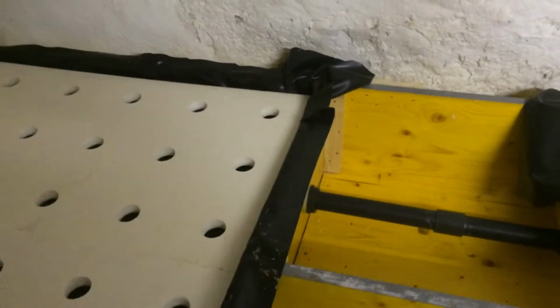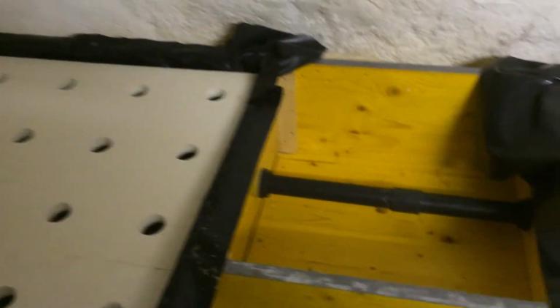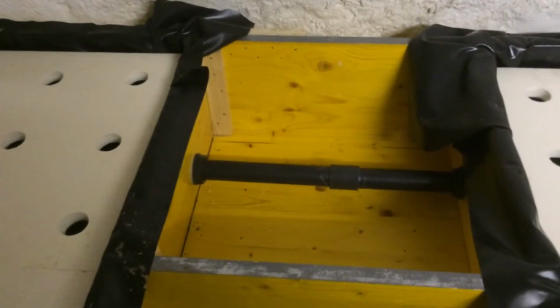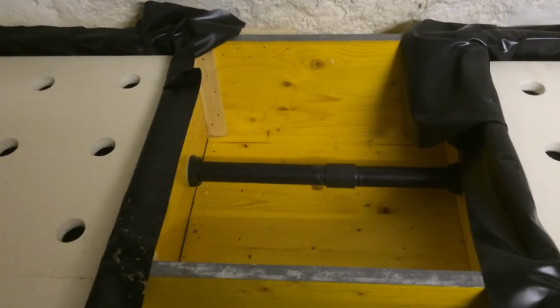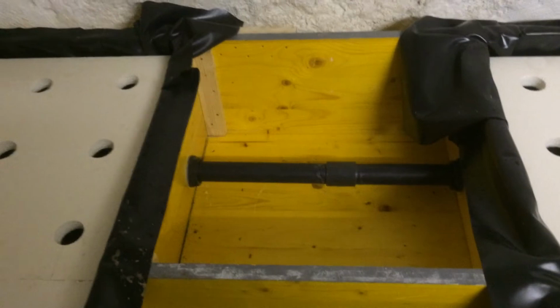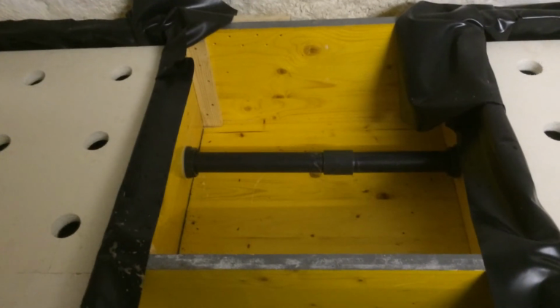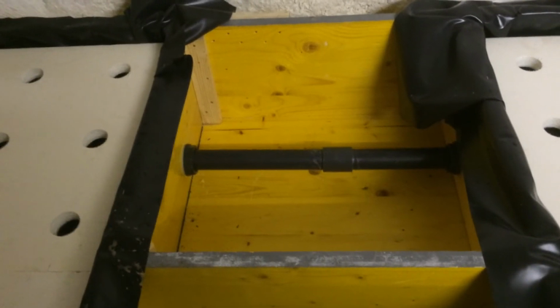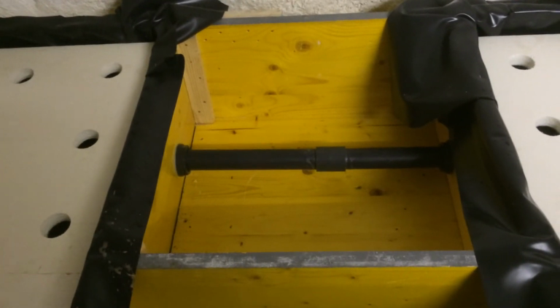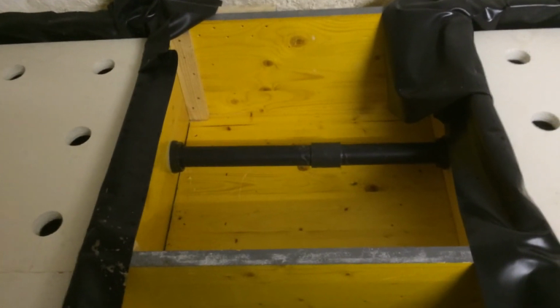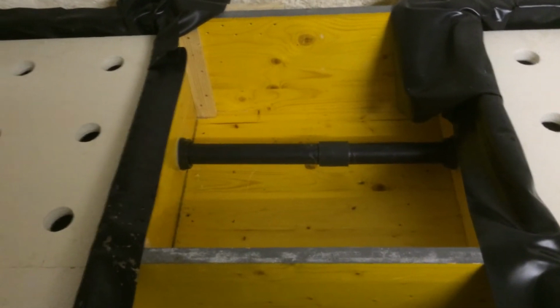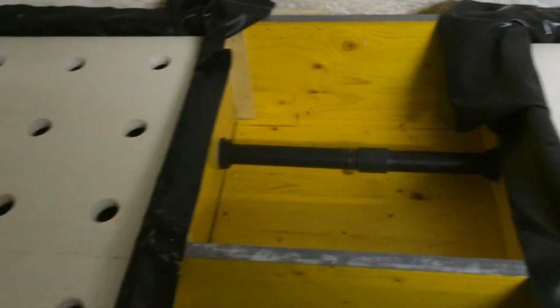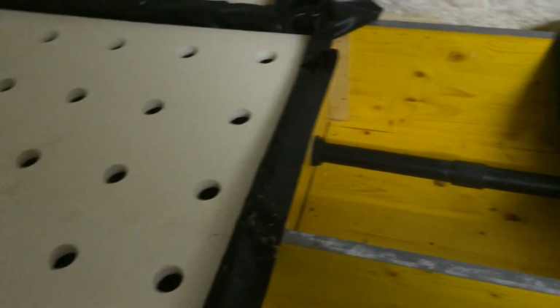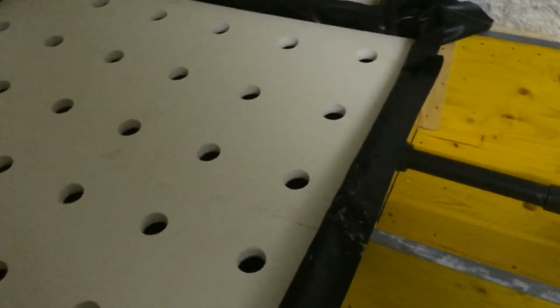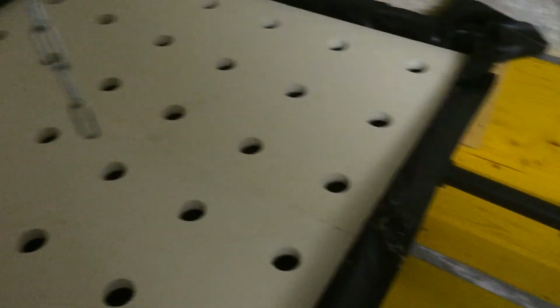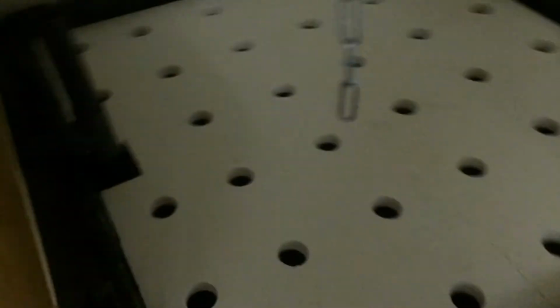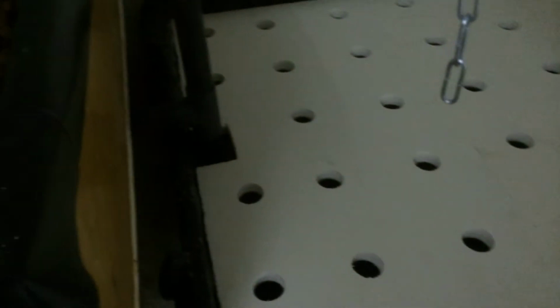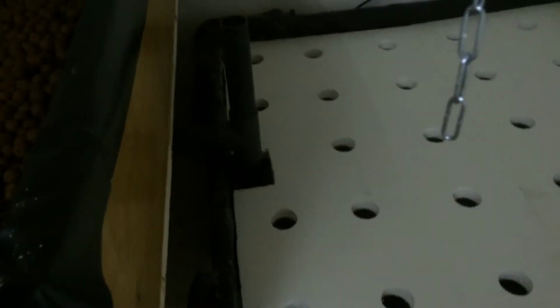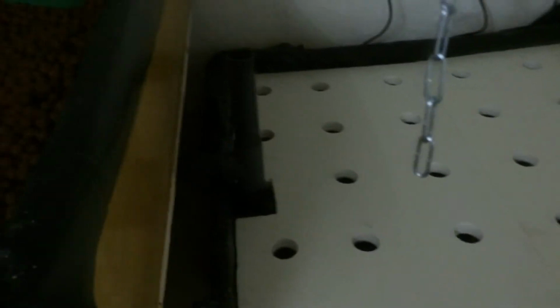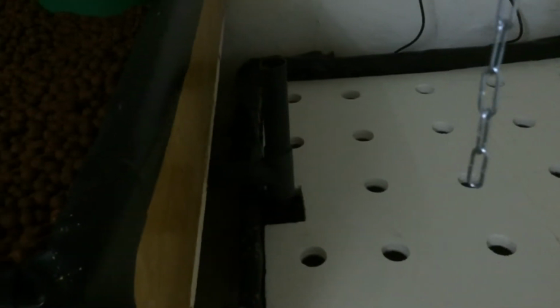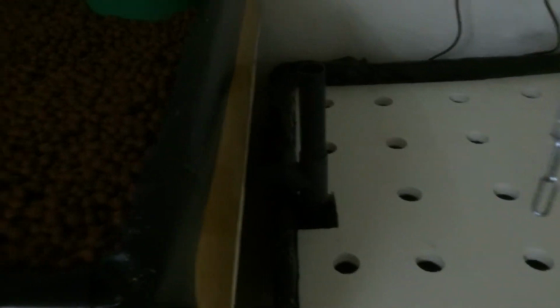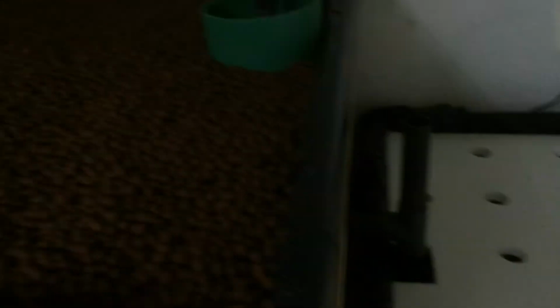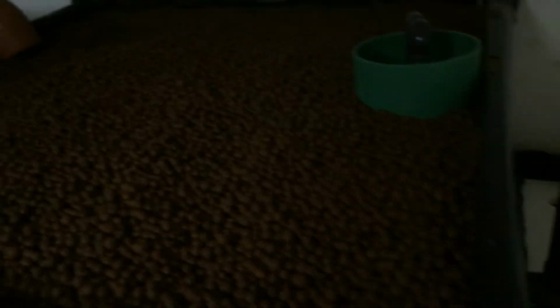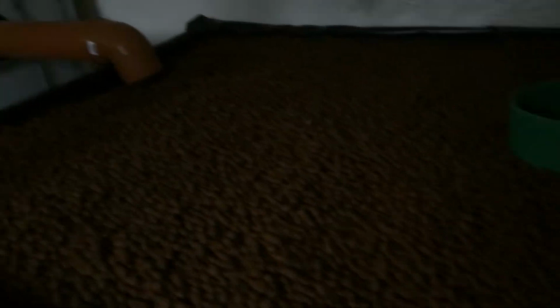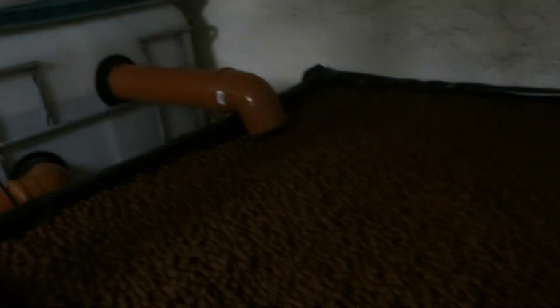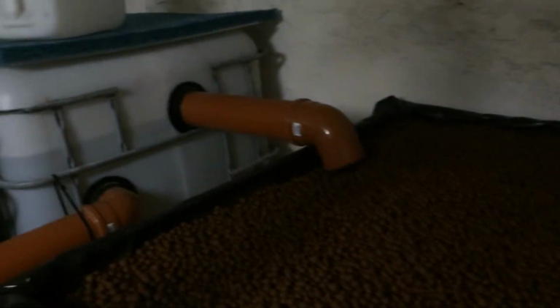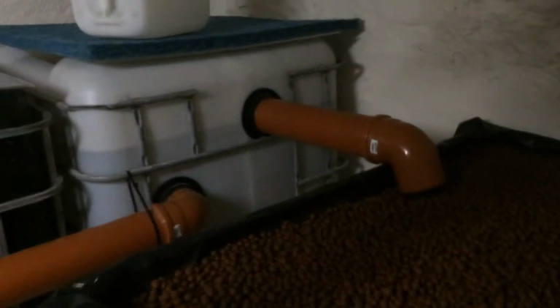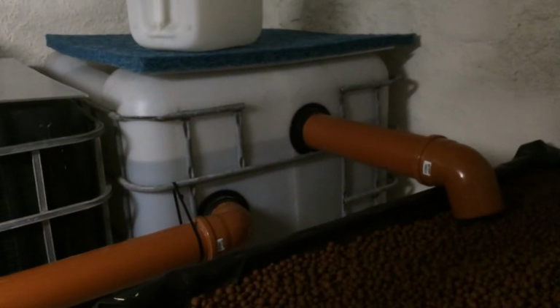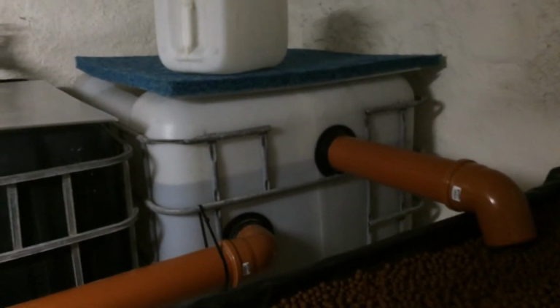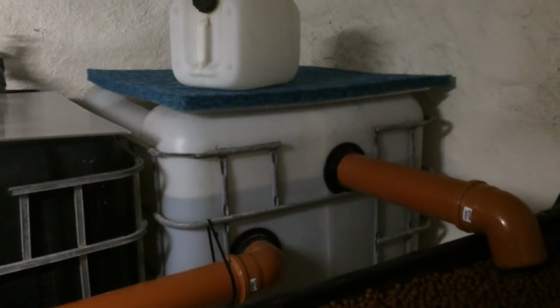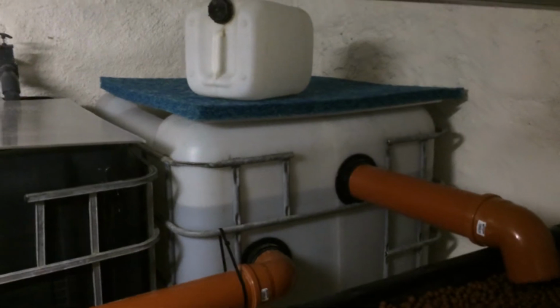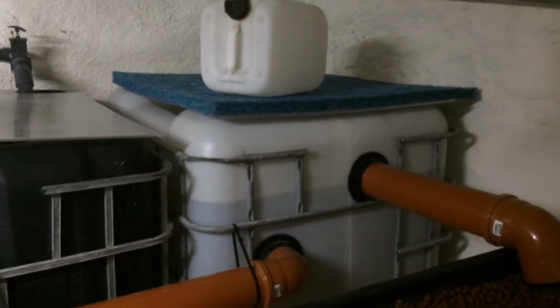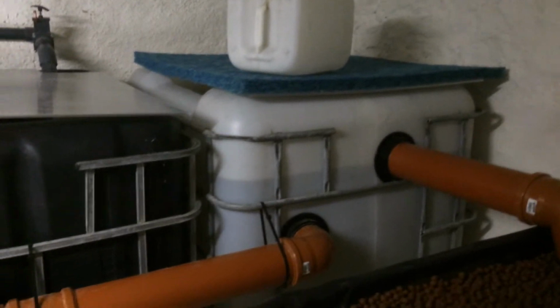Here we're doing the two tube water cultures together through a 50mm pipe. The filter is now 100% finished and can actually go in.